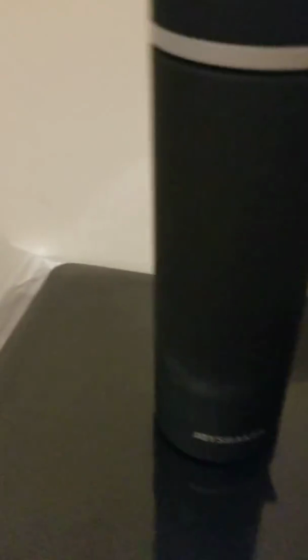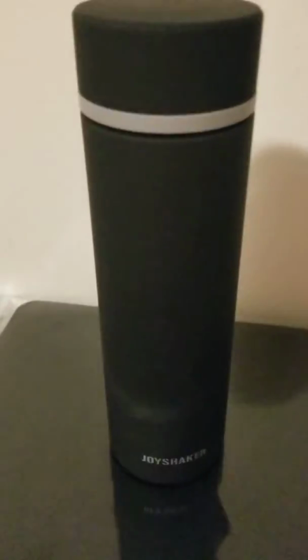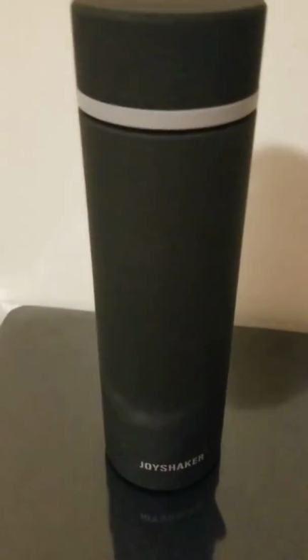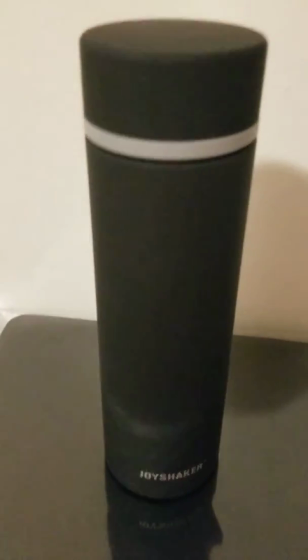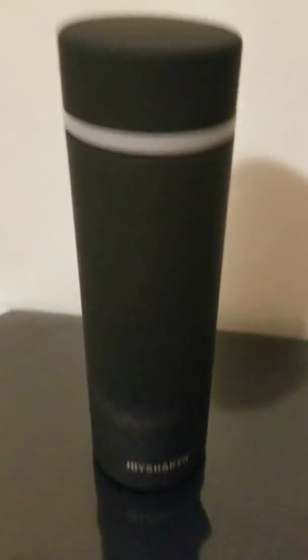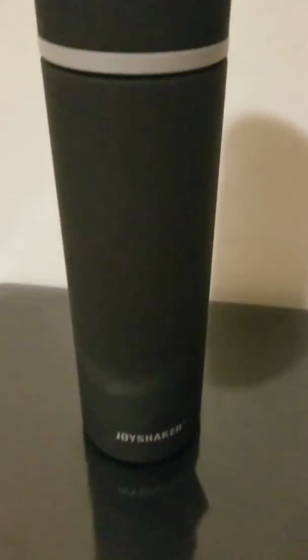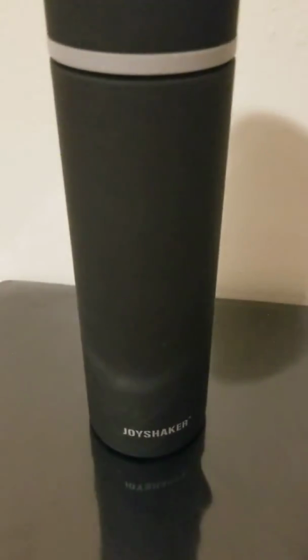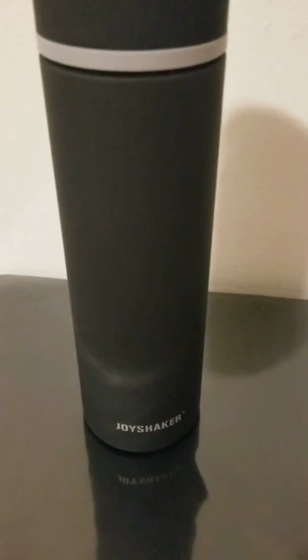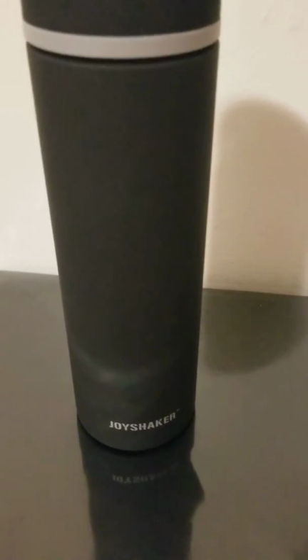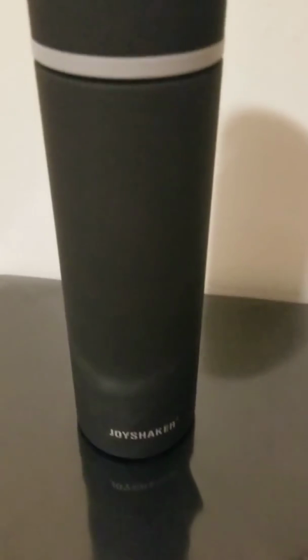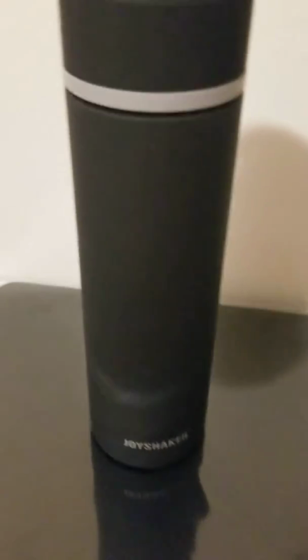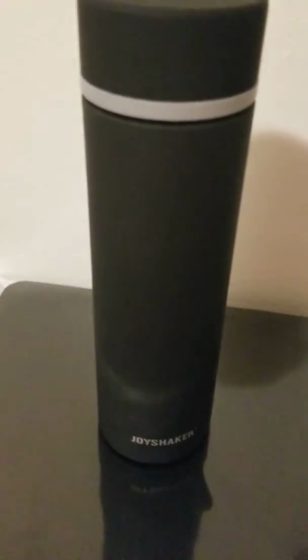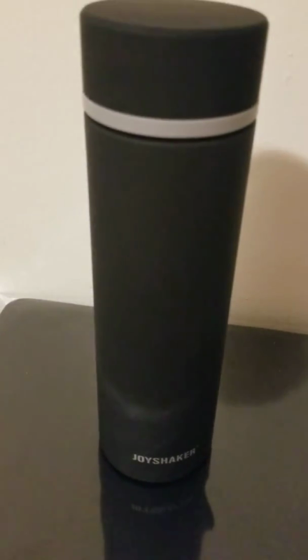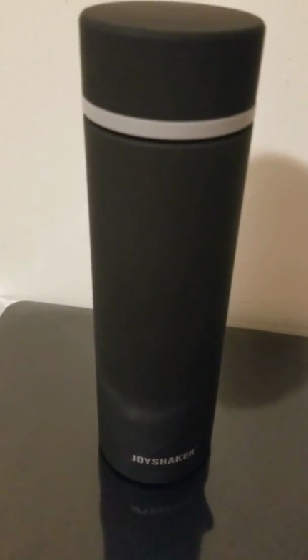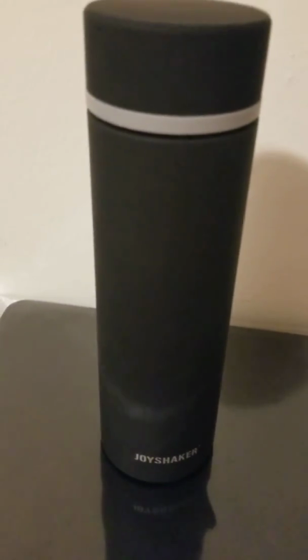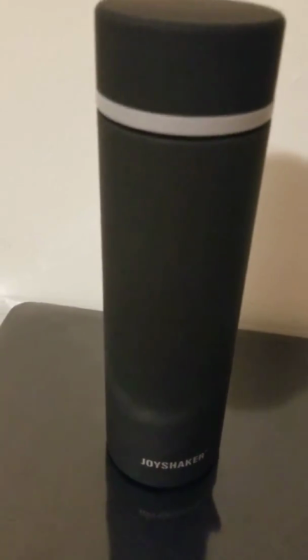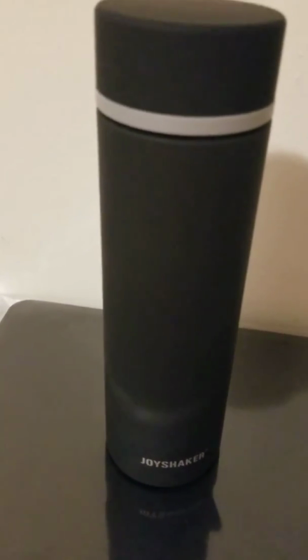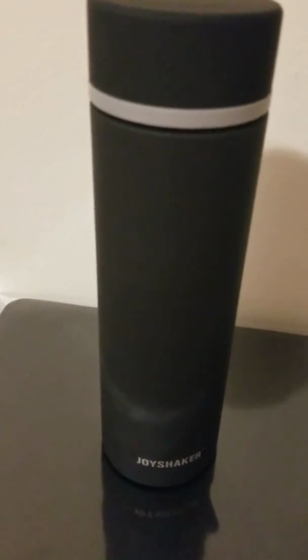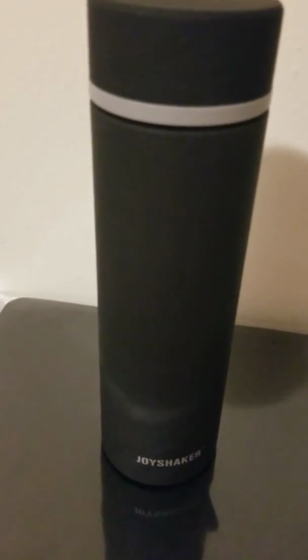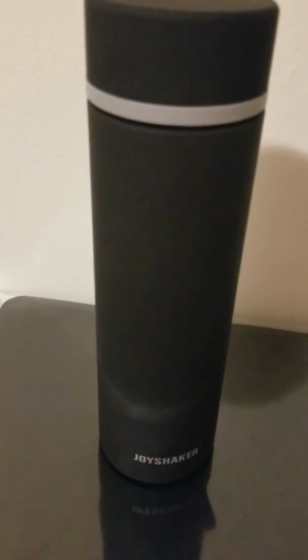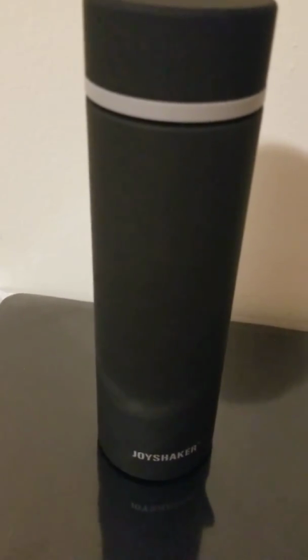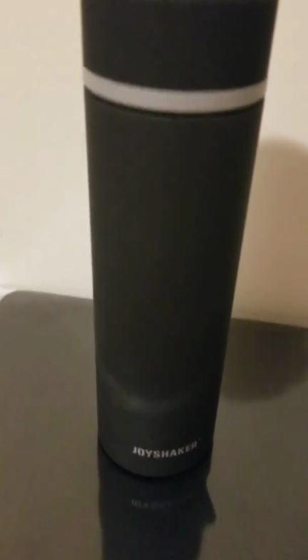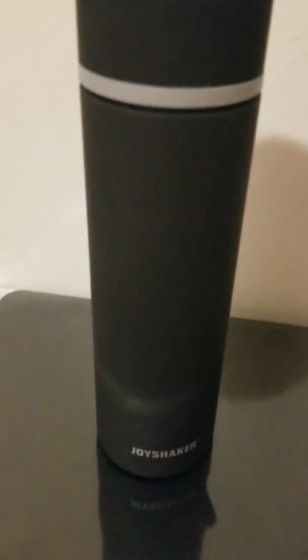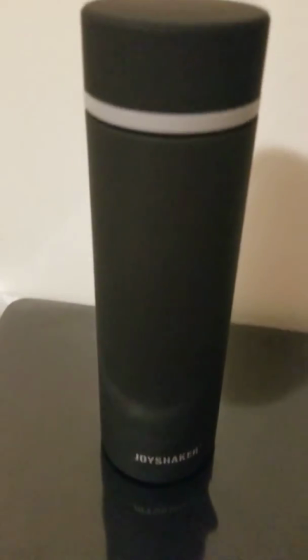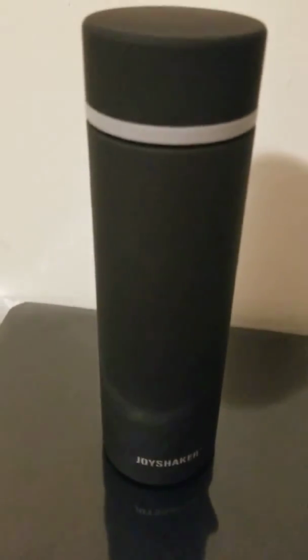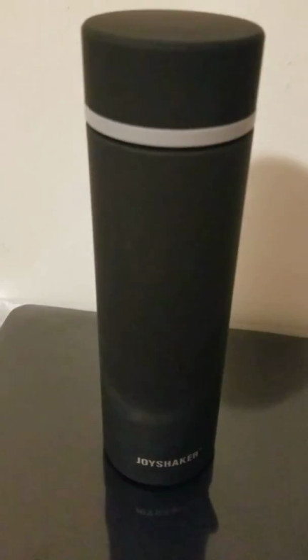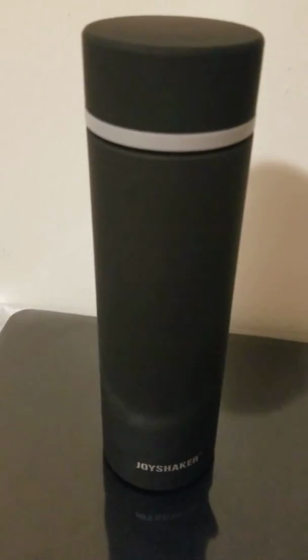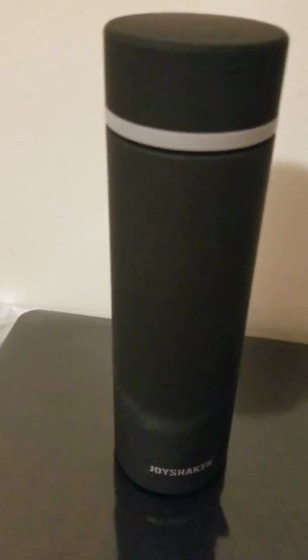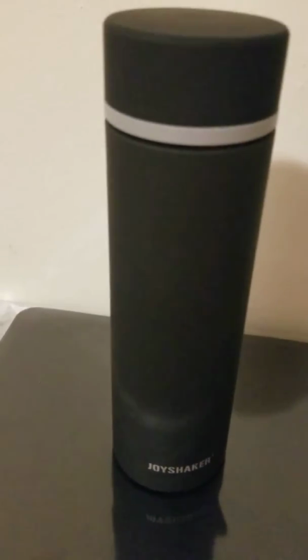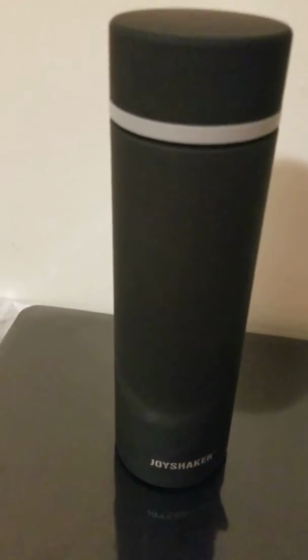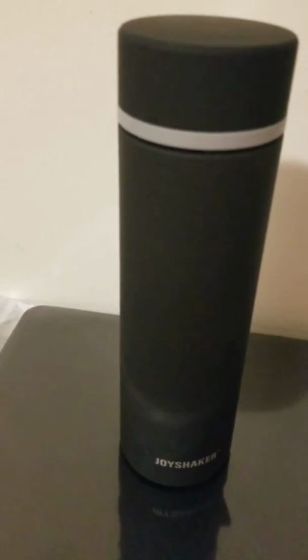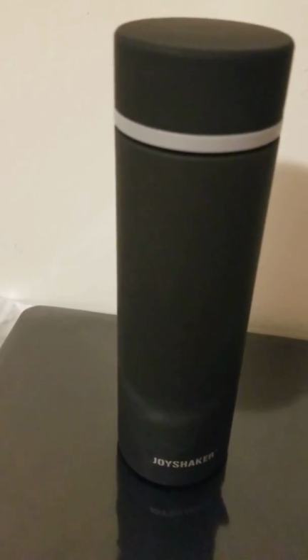So look them up — Joy Shaker. They sell them on Amazon, so get one. It's a great stocking stuffer — that's what I'm going to be using it for.